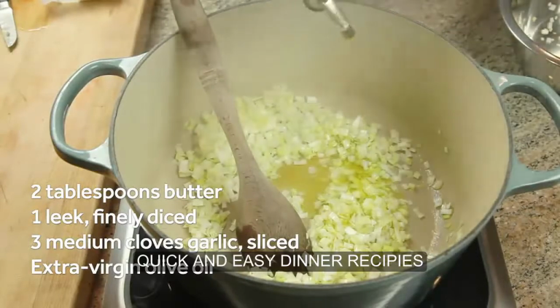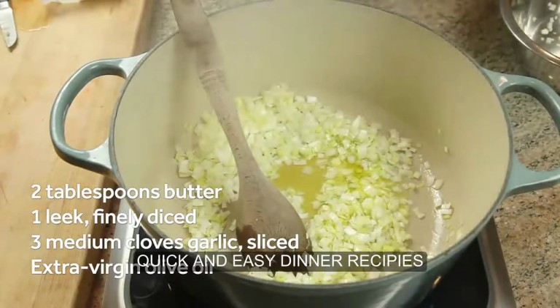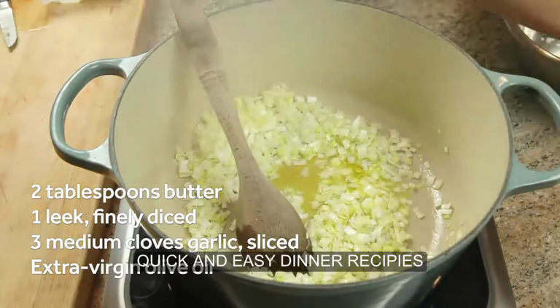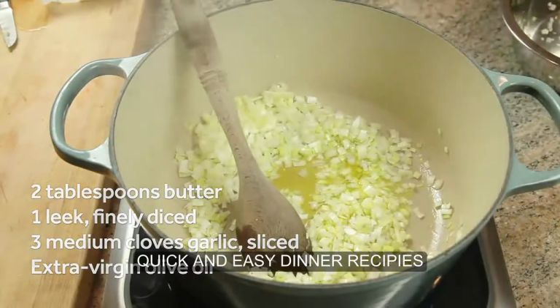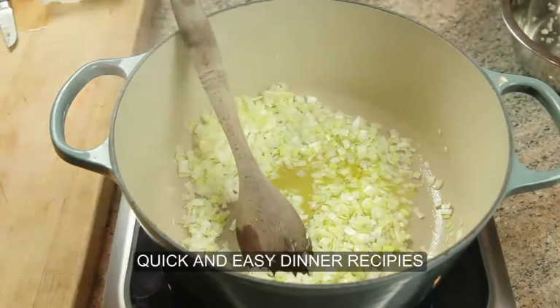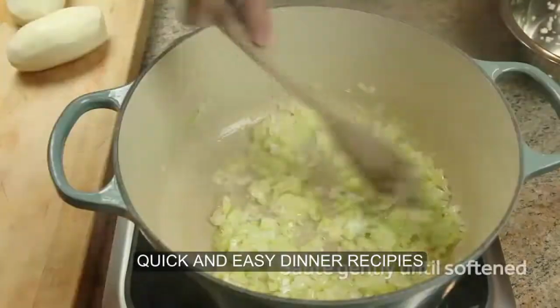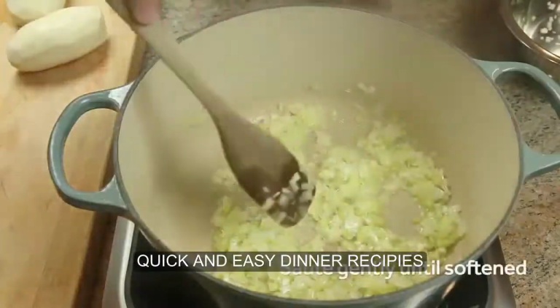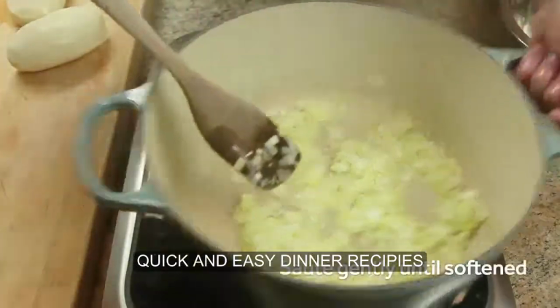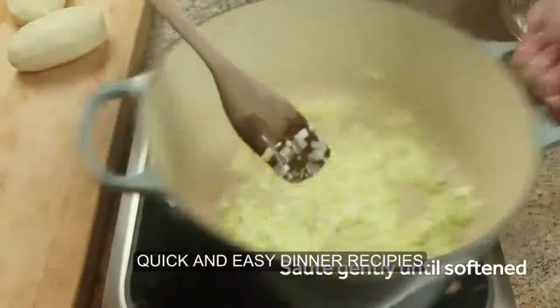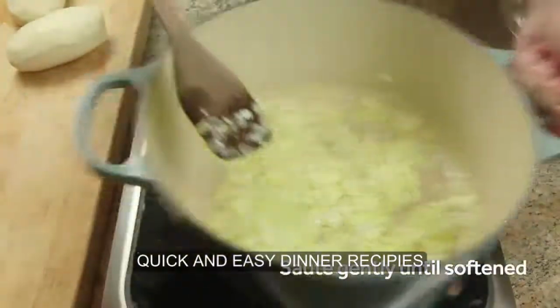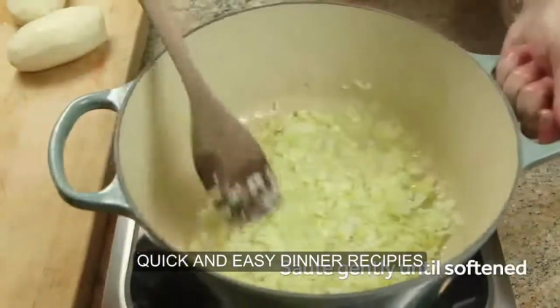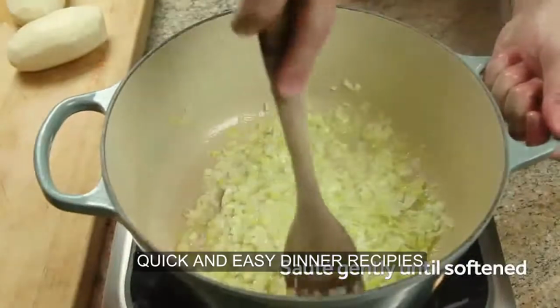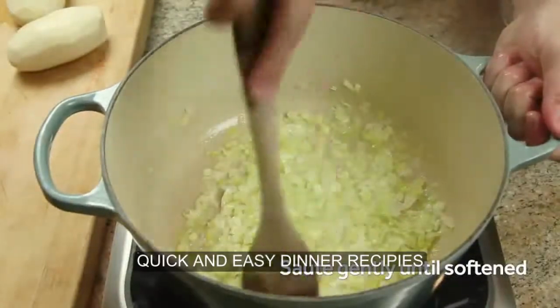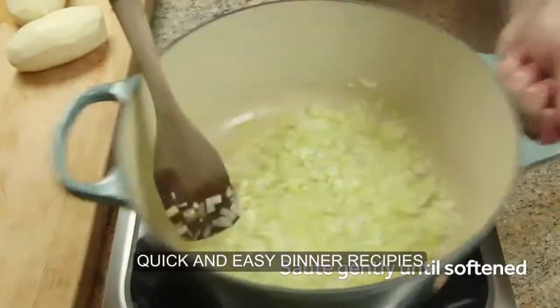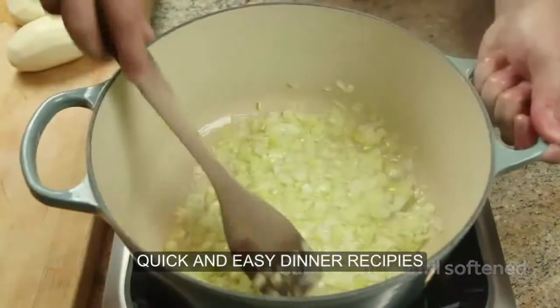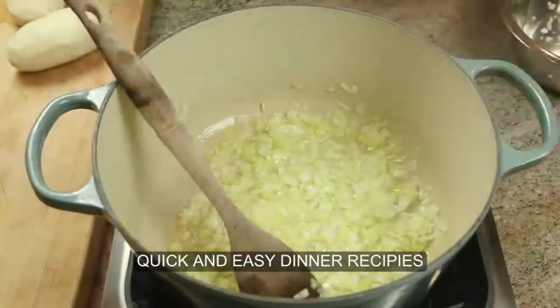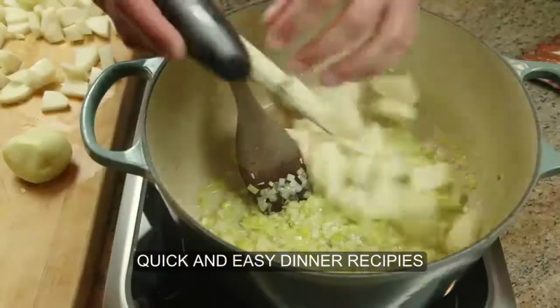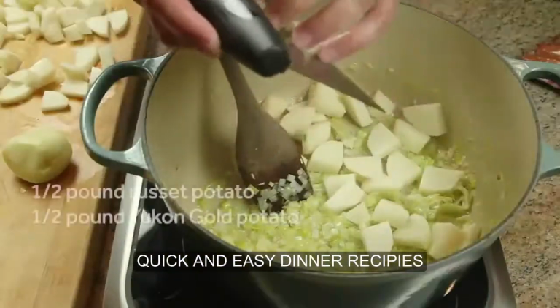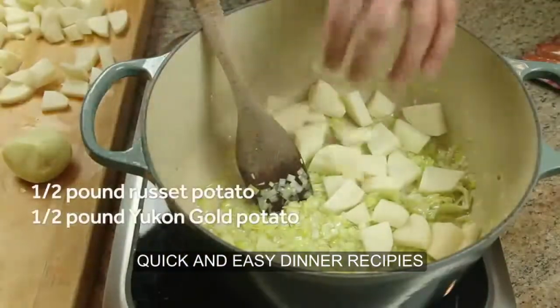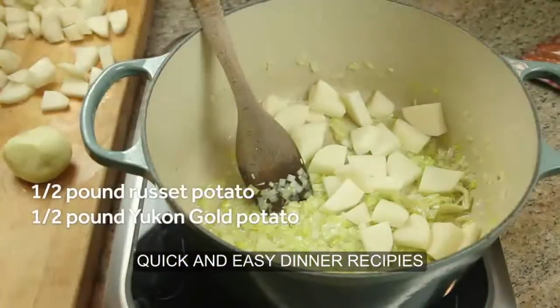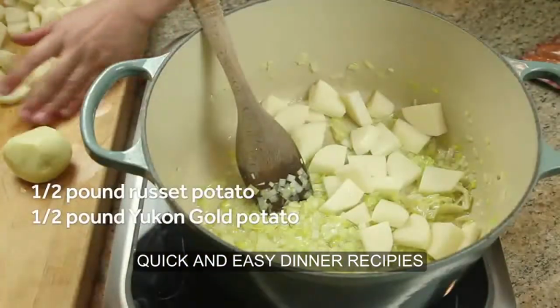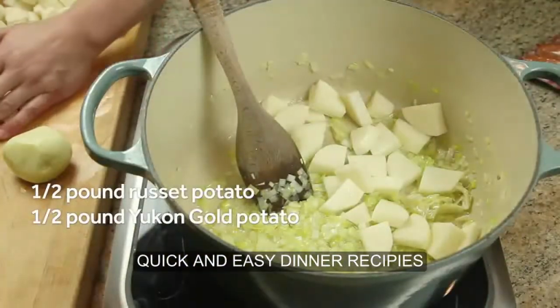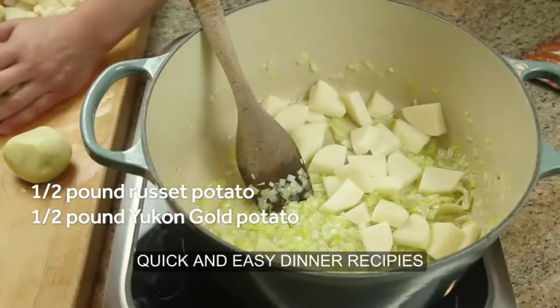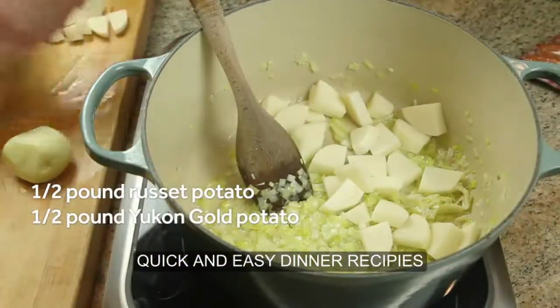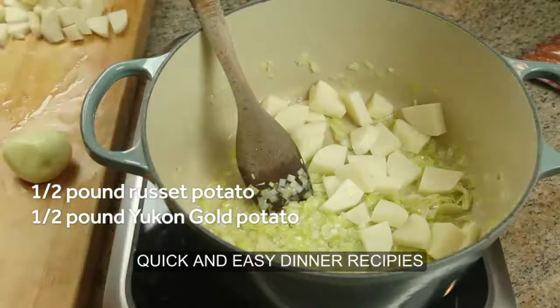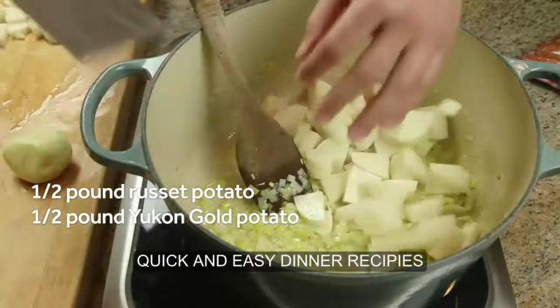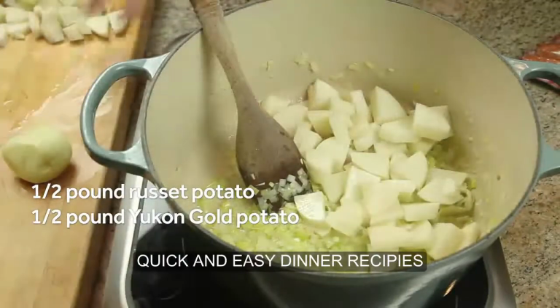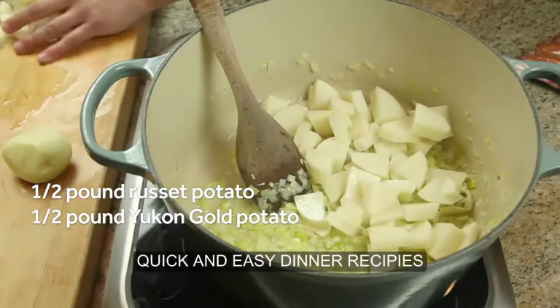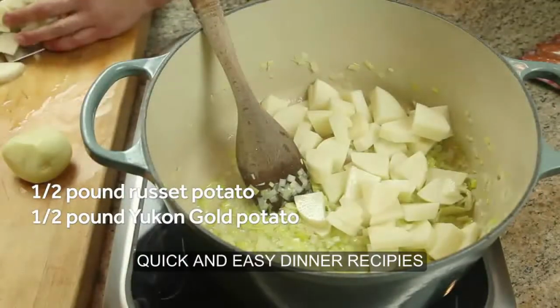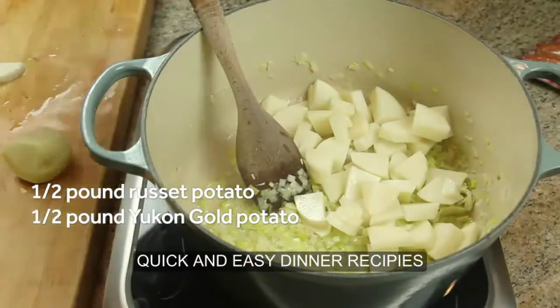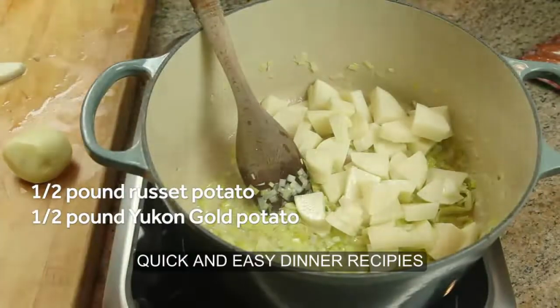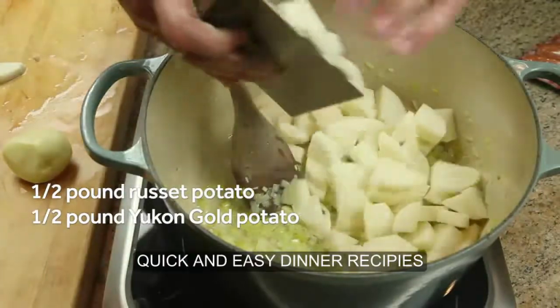For the best sauté, add olive oil as necessary. Then add half a pound of Russet potatoes and half a pound of Yukon Gold potatoes.